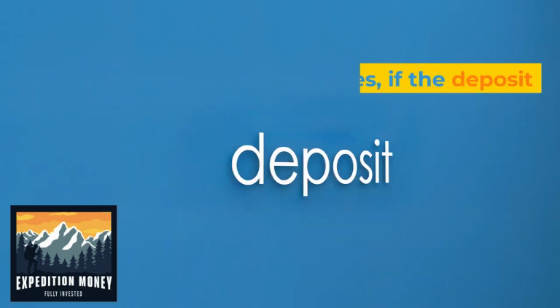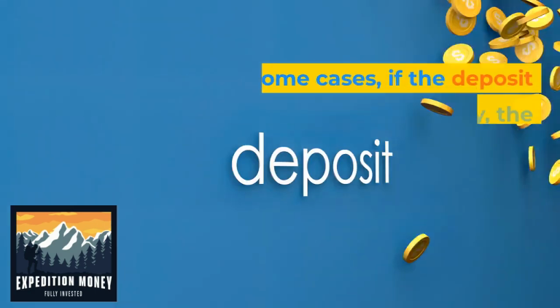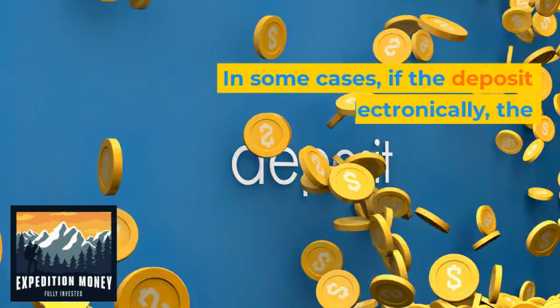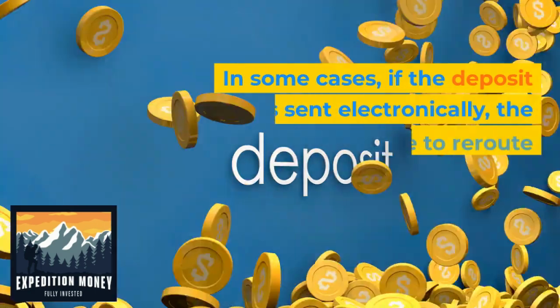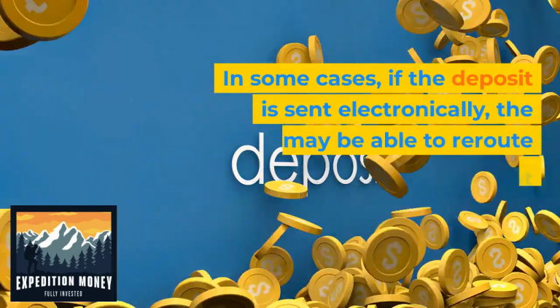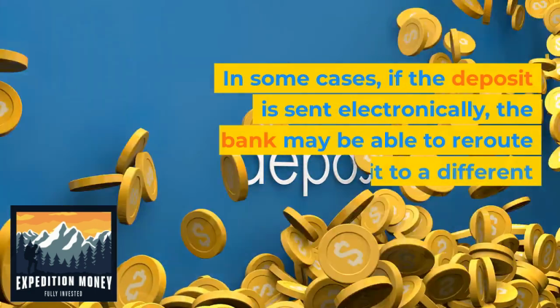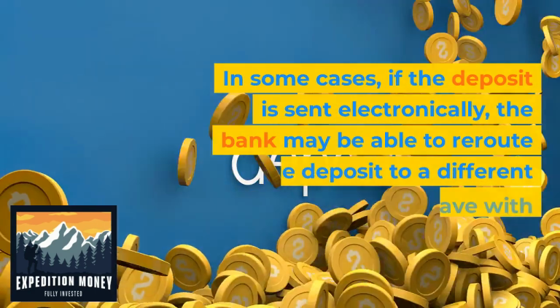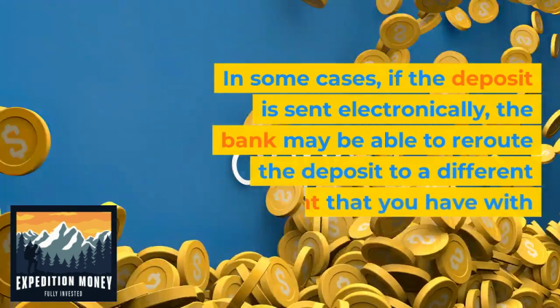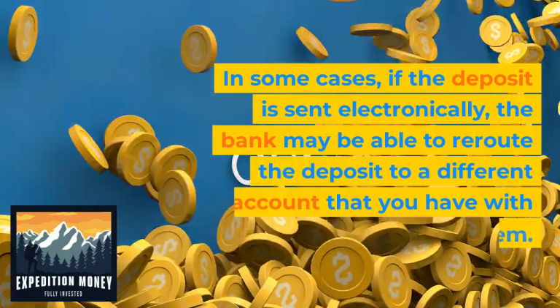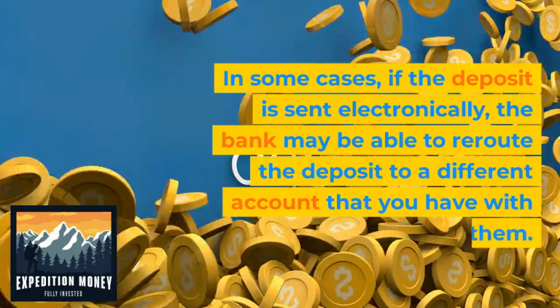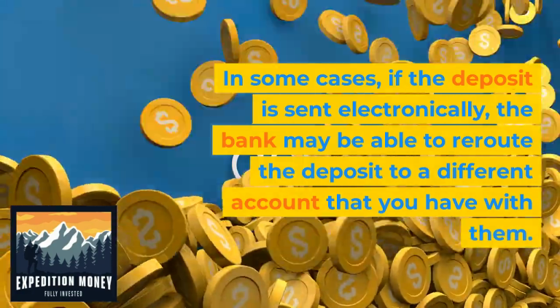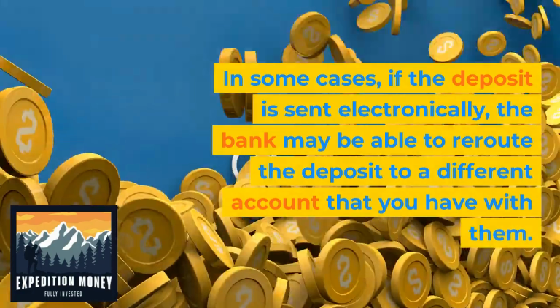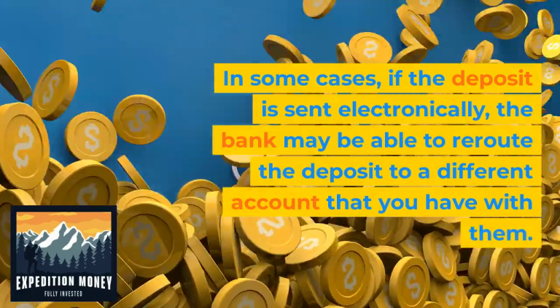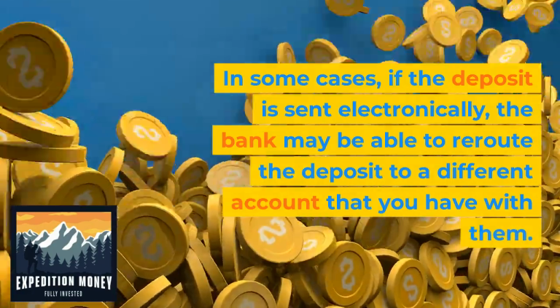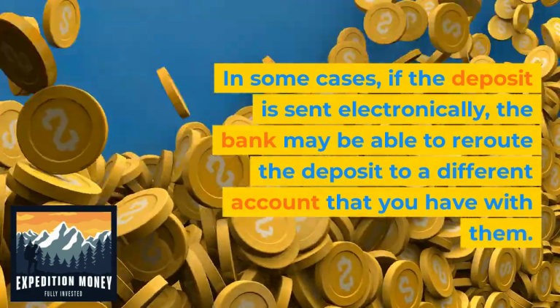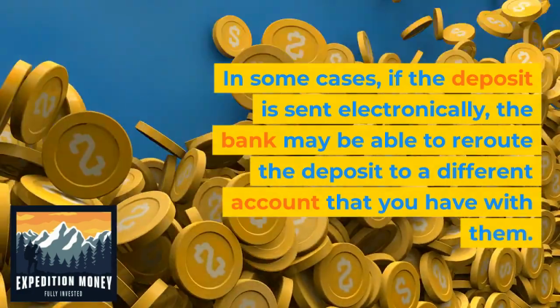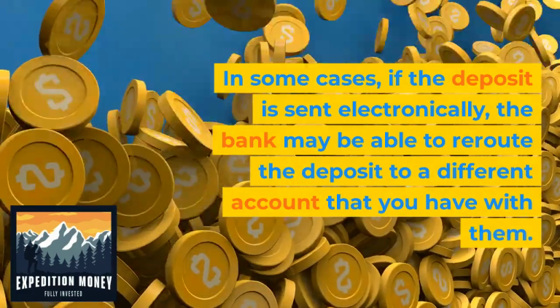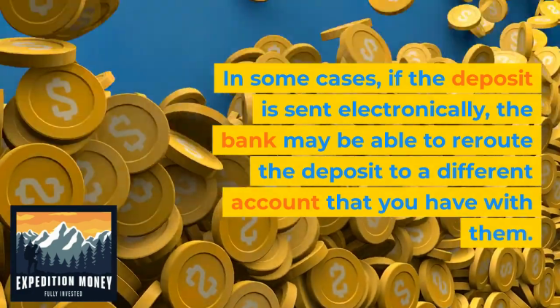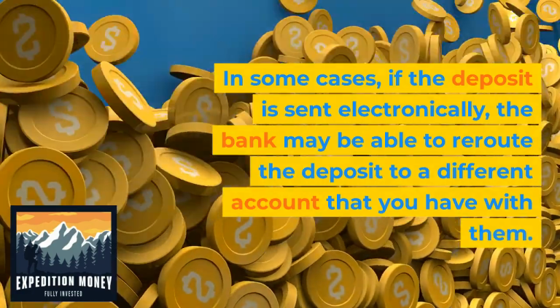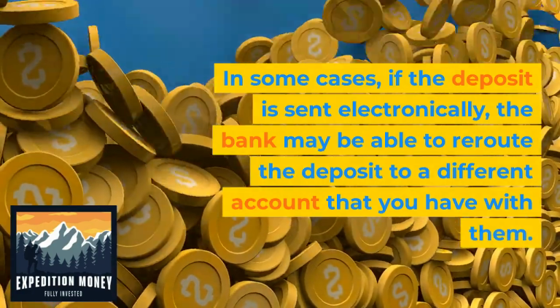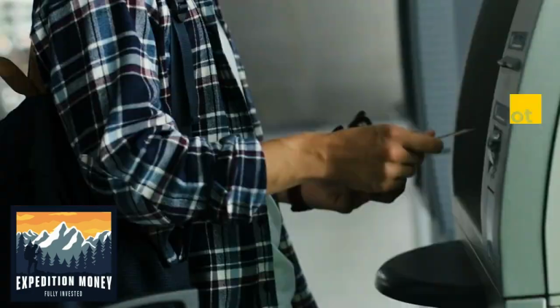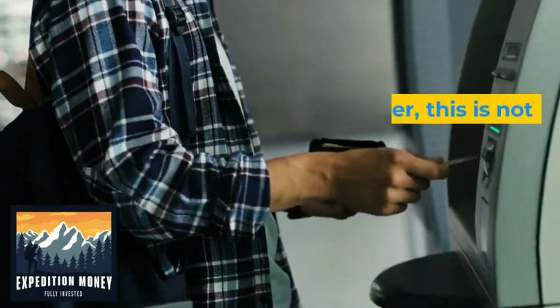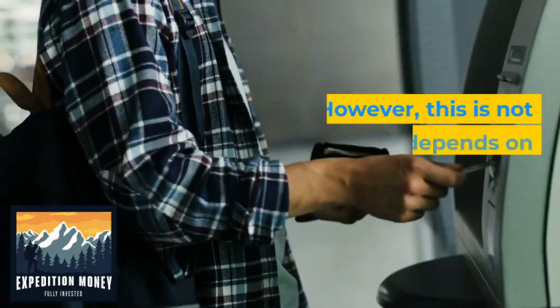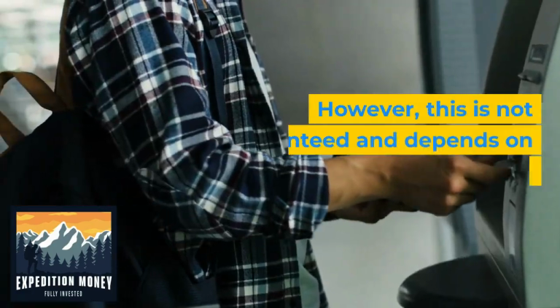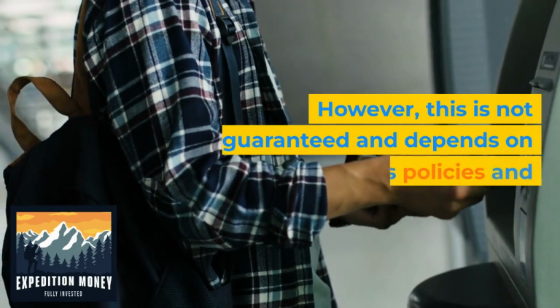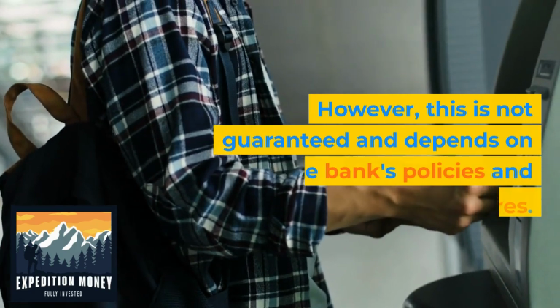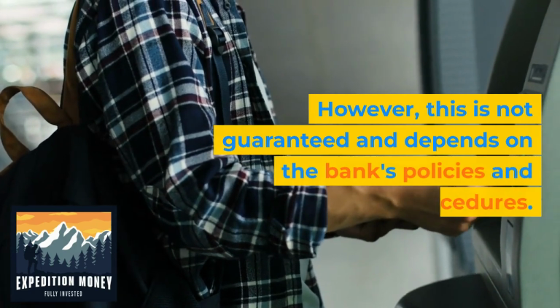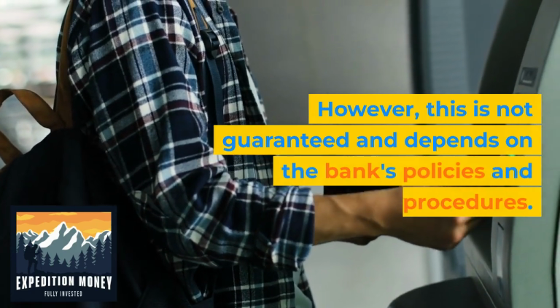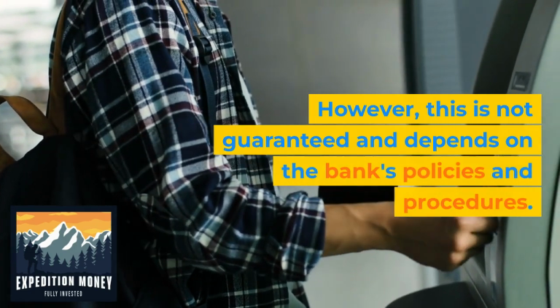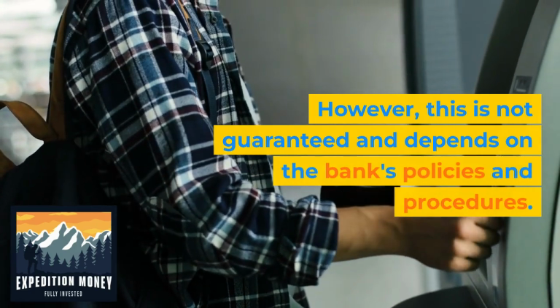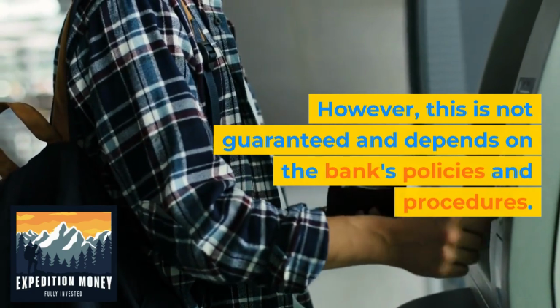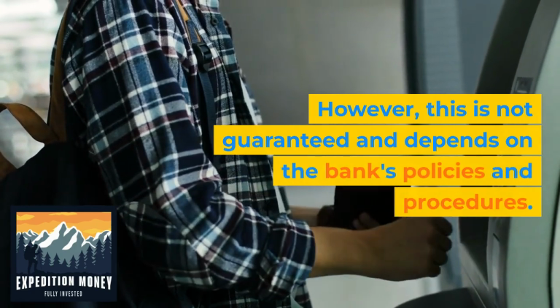In some cases, if the deposit is sent electronically, the bank may be able to reroute the deposit to a different account that you have with them. However, this is not guaranteed and depends on the bank's policies and procedures.